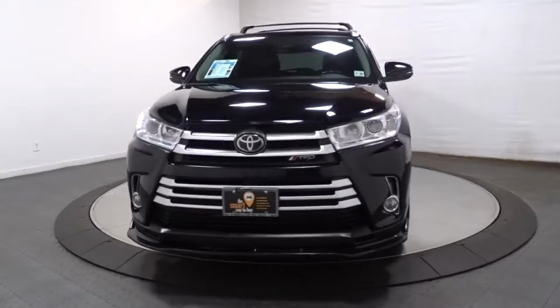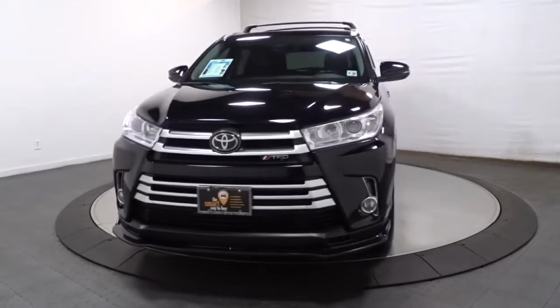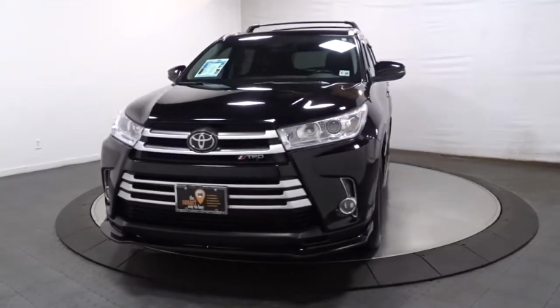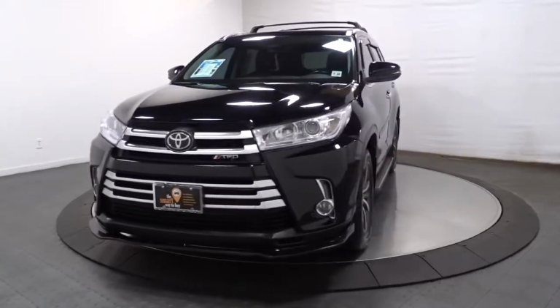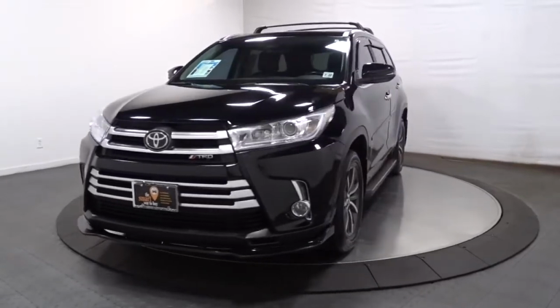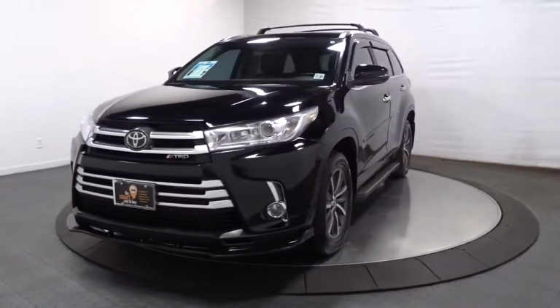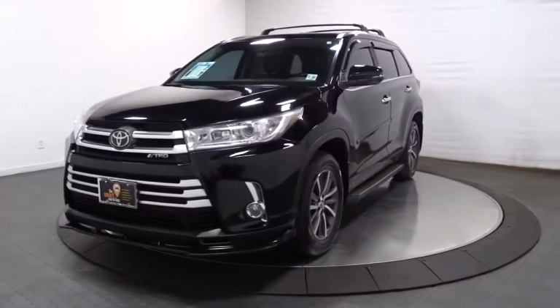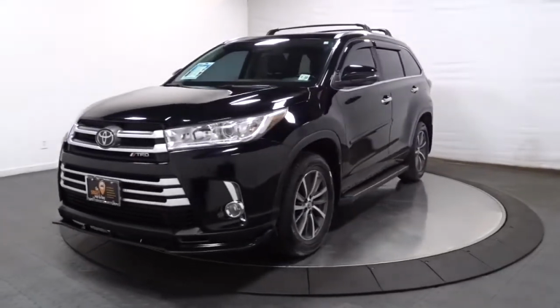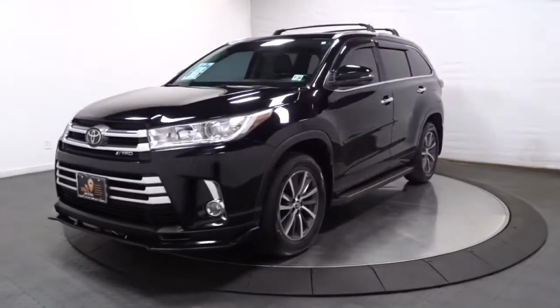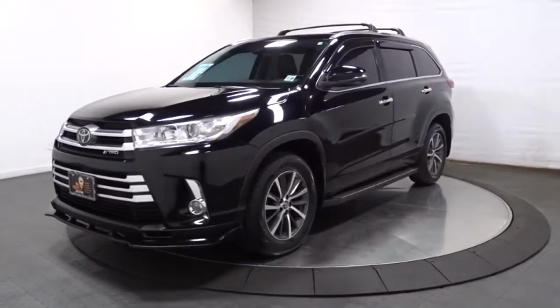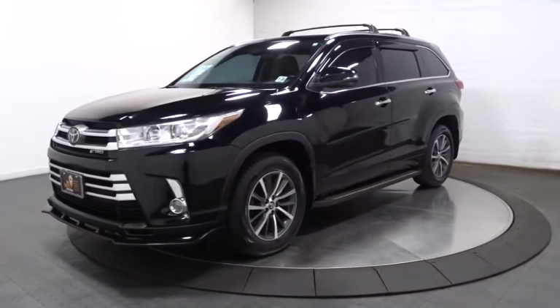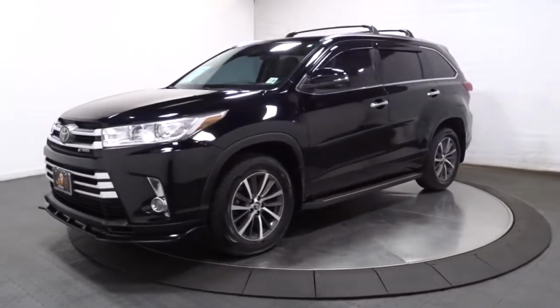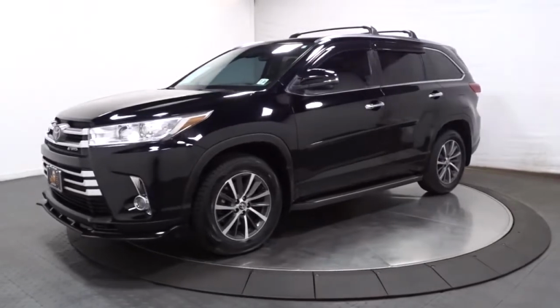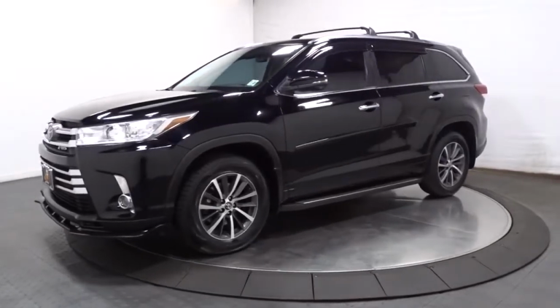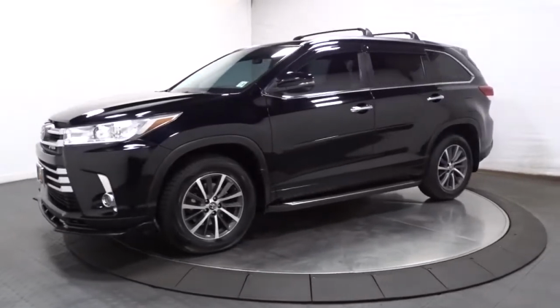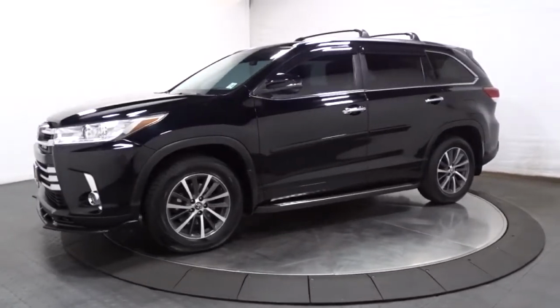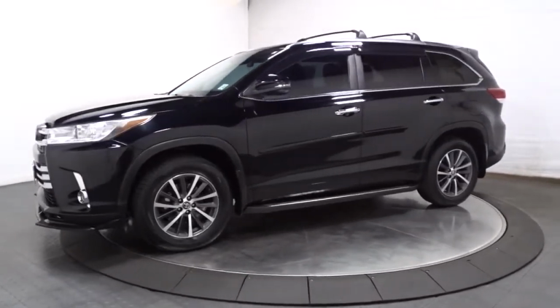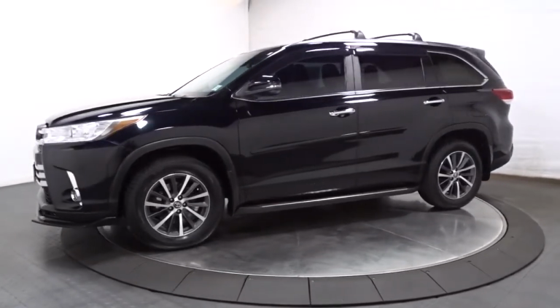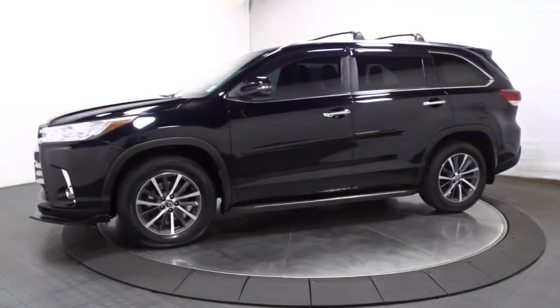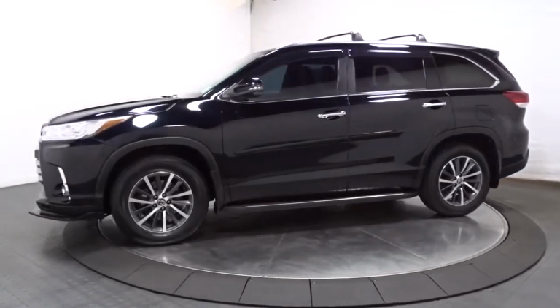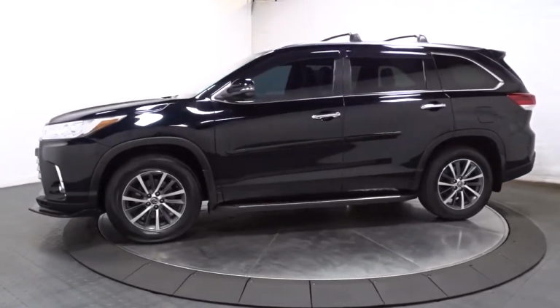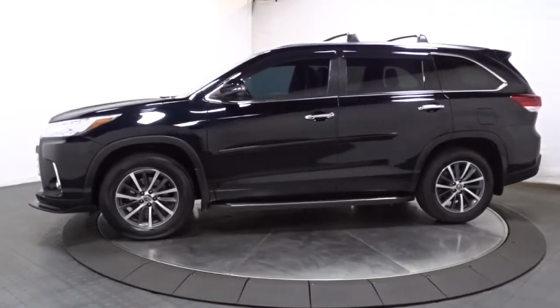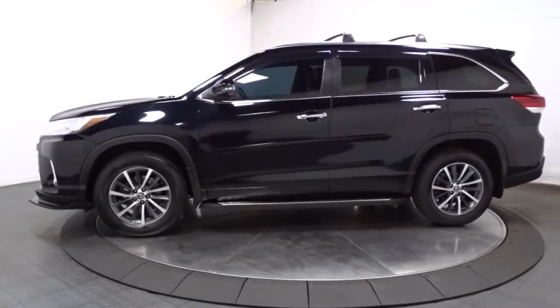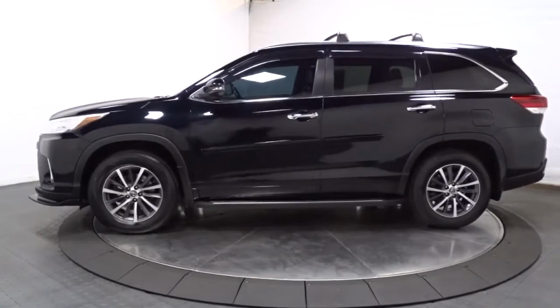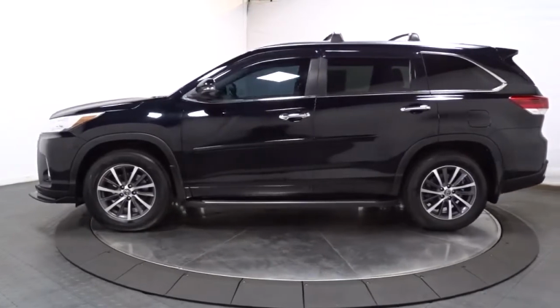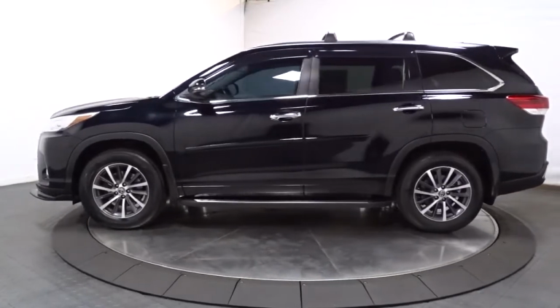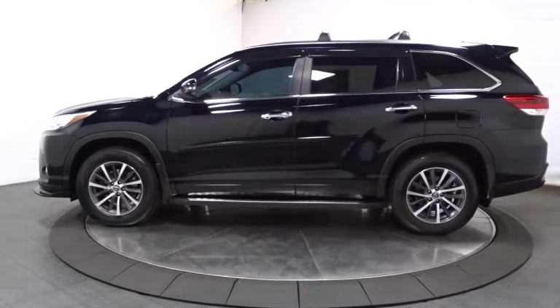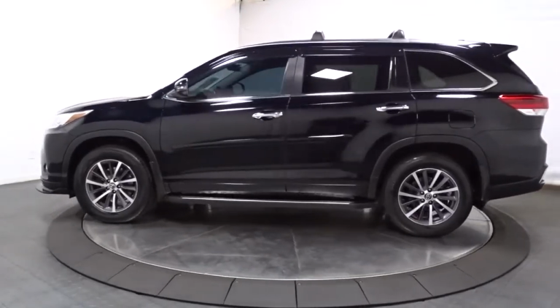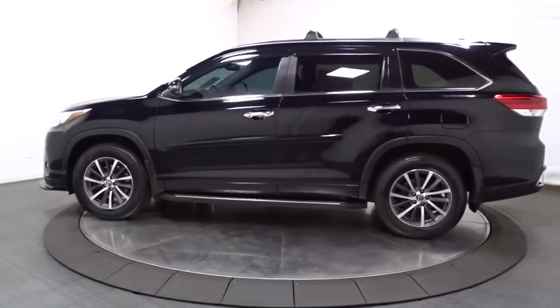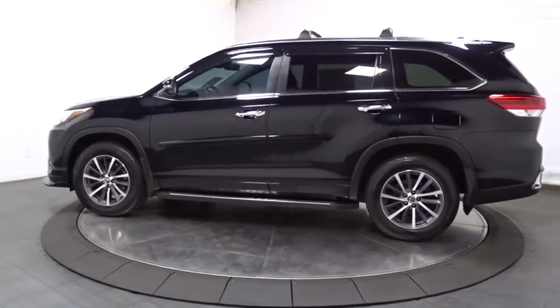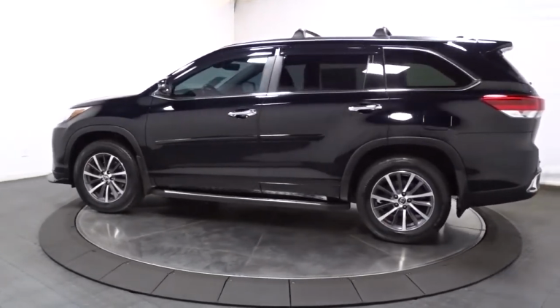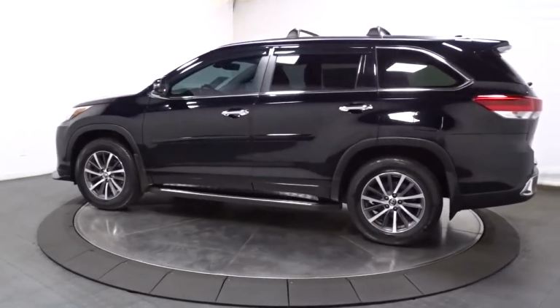Get acquainted with the 2017 Toyota Highlander. With less than 60,000 miles on the odometer, this vehicle stands out from the rest. From daily drives to epic road trips, this Highlander has you covered.